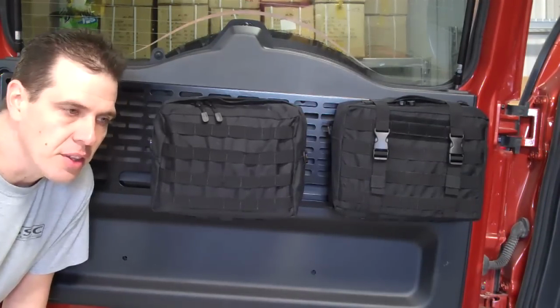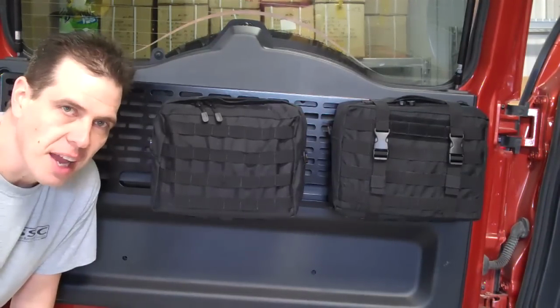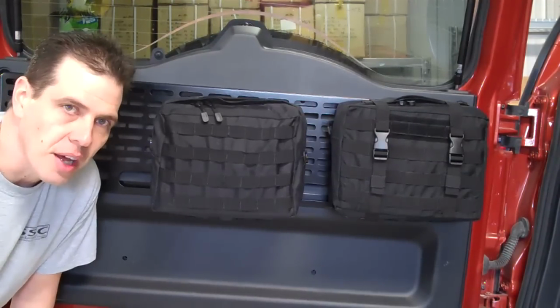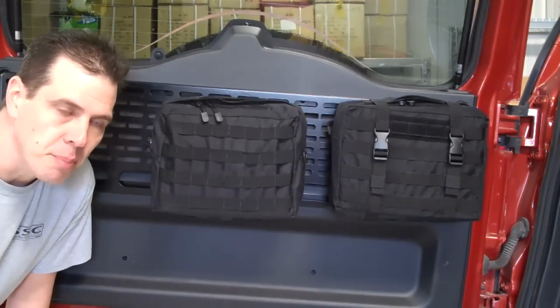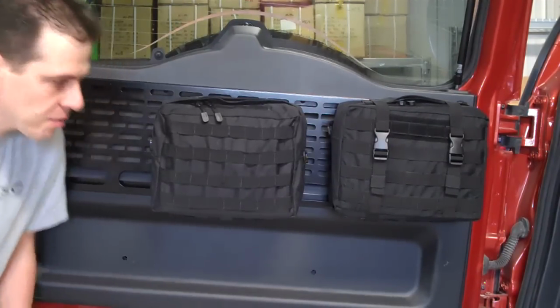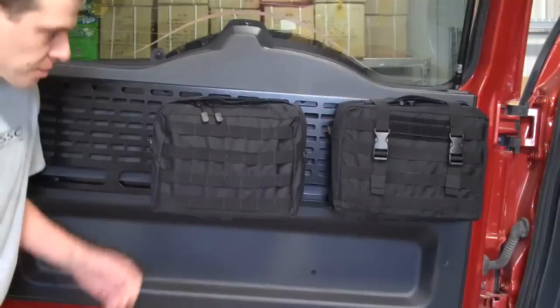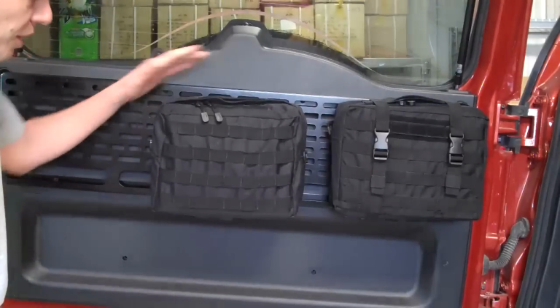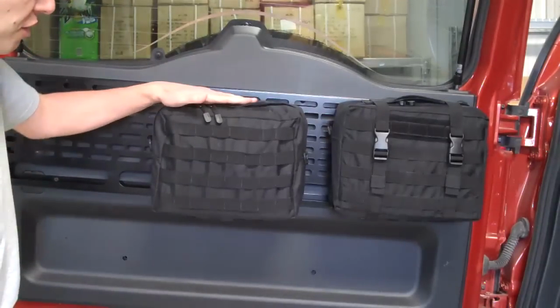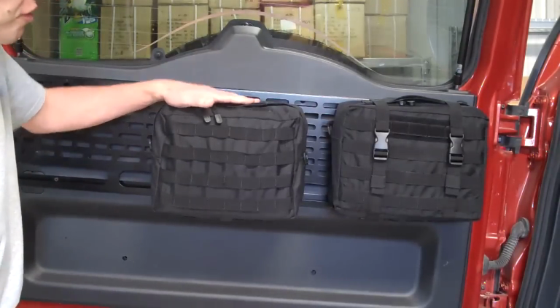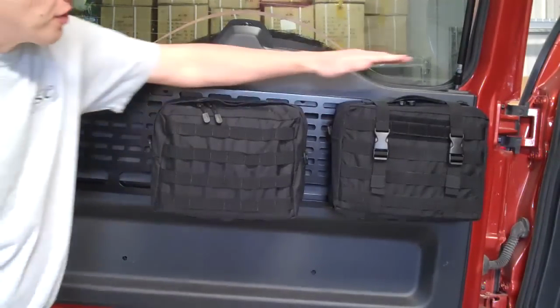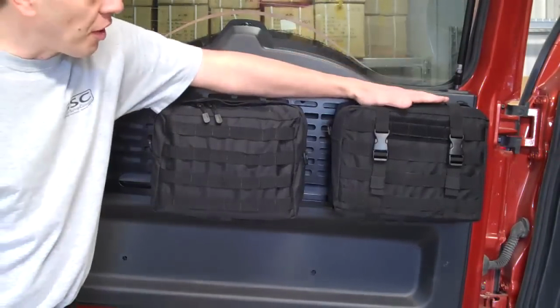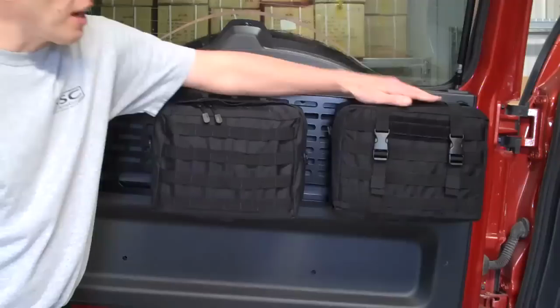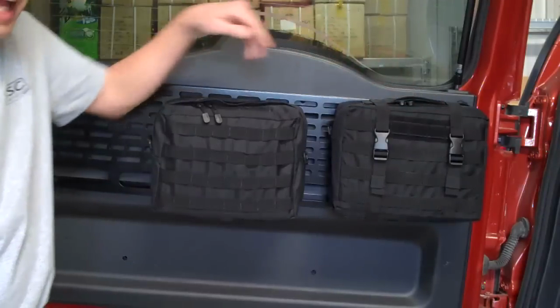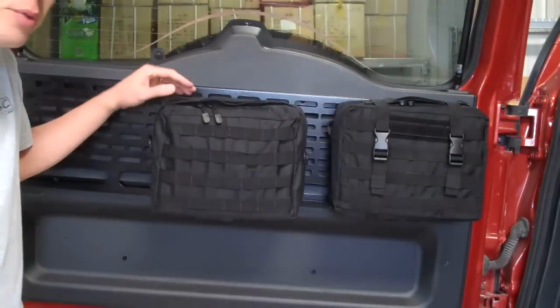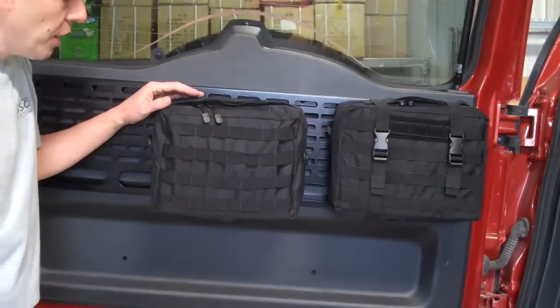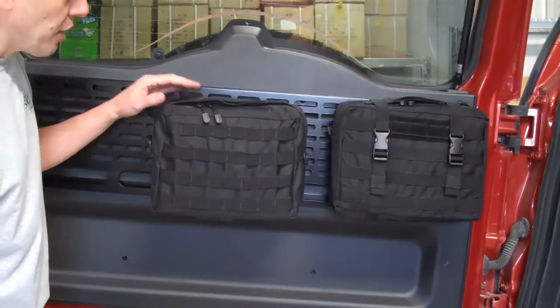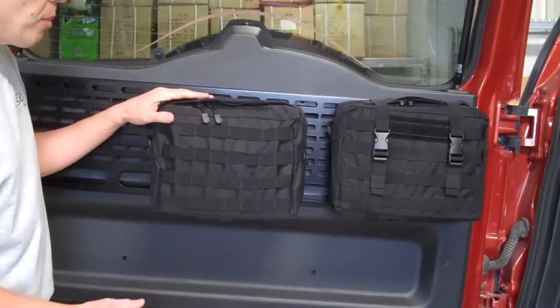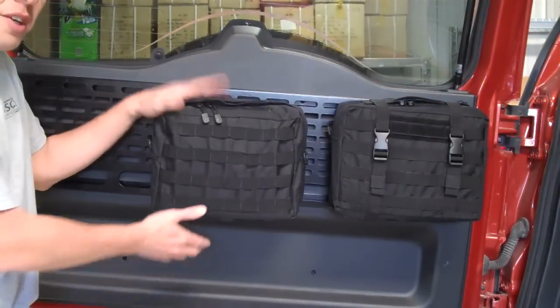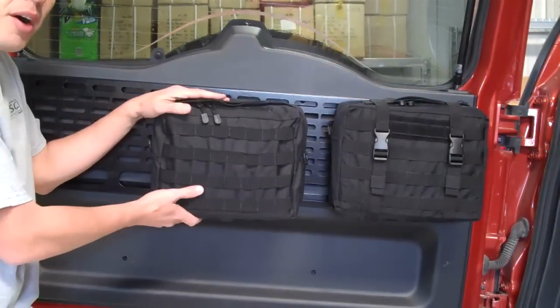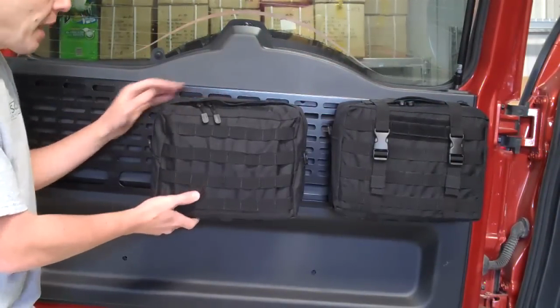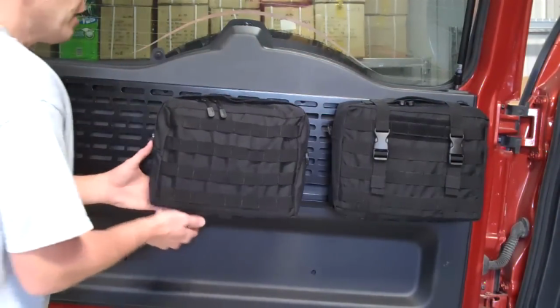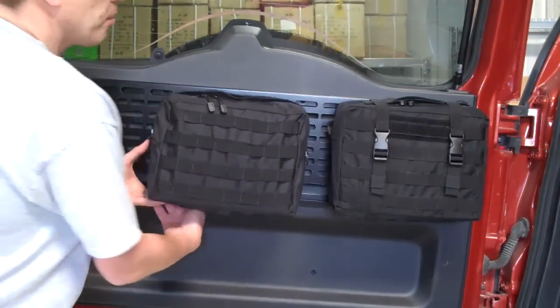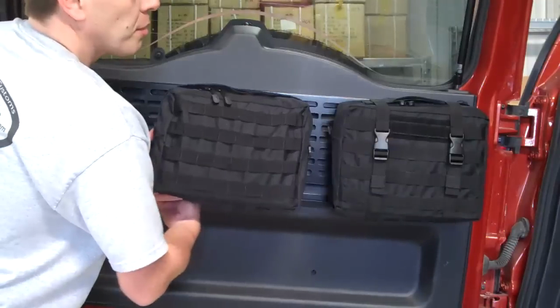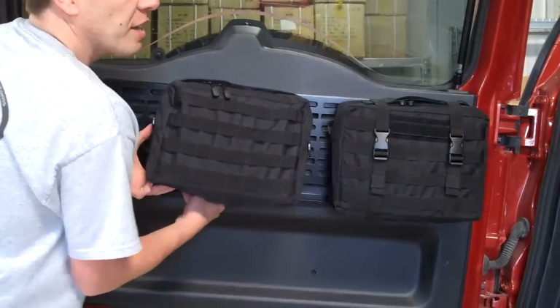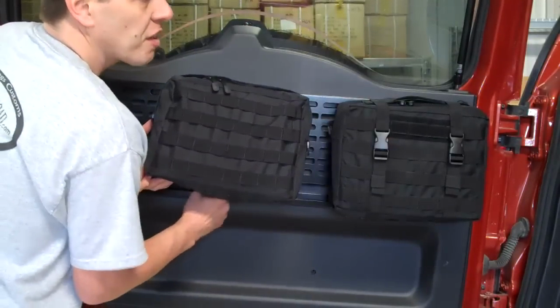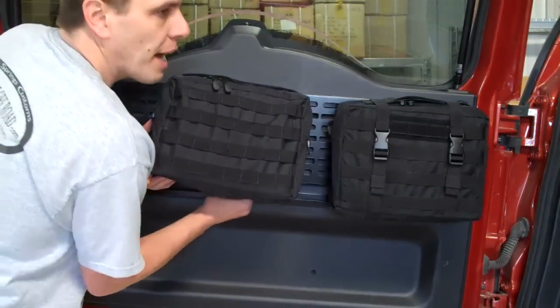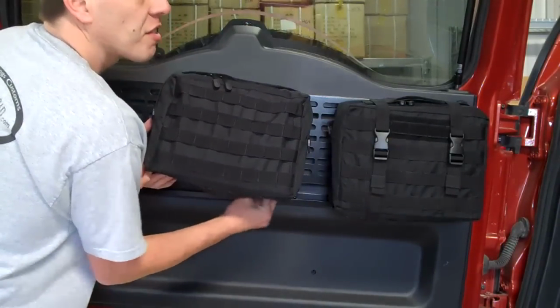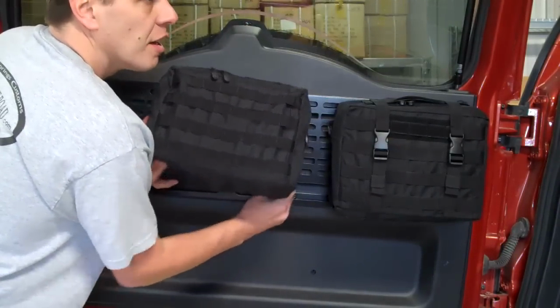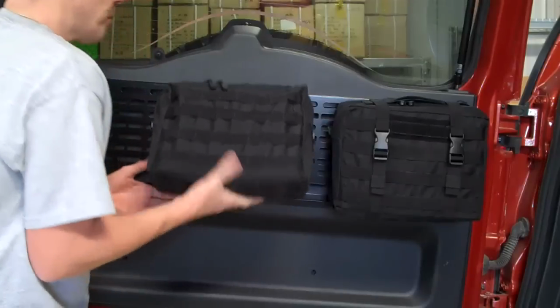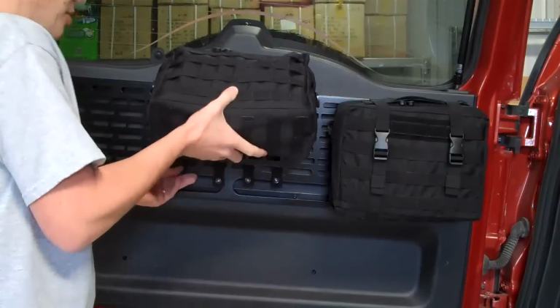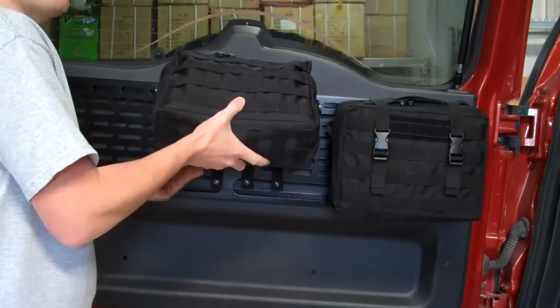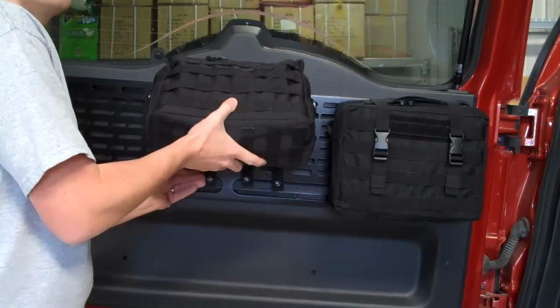This is the old style and this is our new style STAT pouch. With the old style bags, in order to get them off of the rack, you pretty much had to unsnap the bags depending on how much you threaded them.